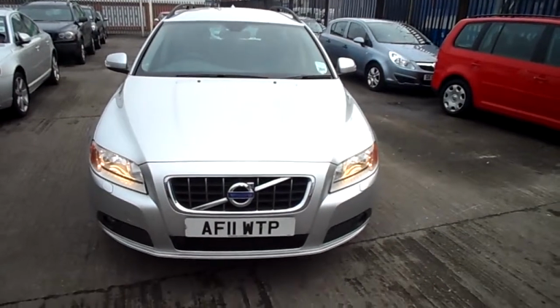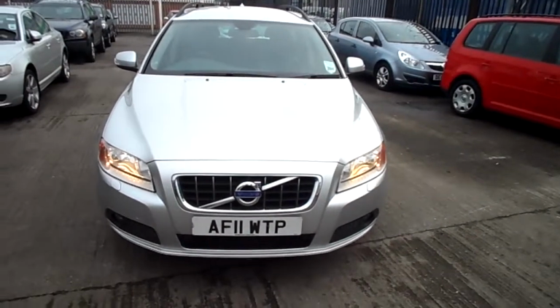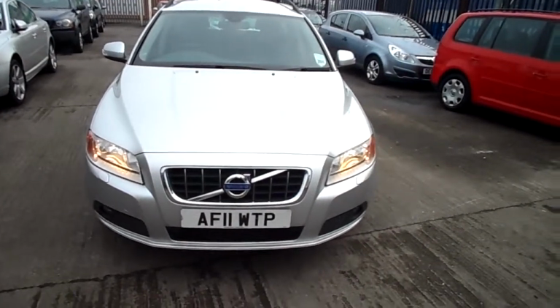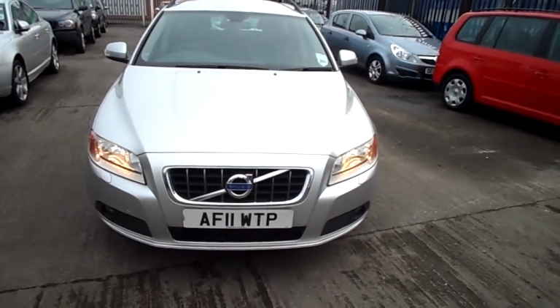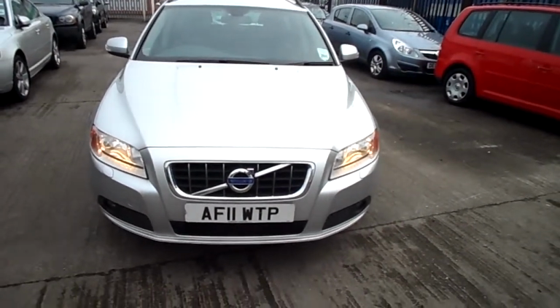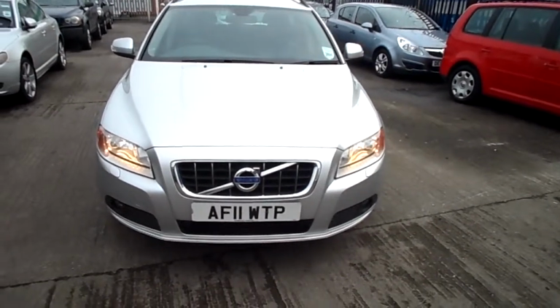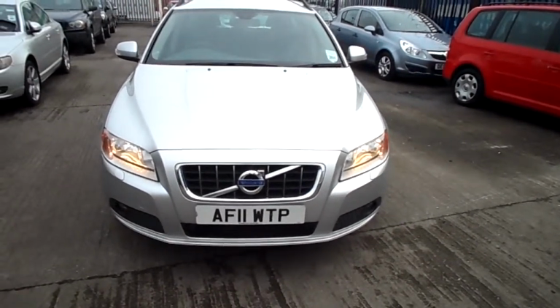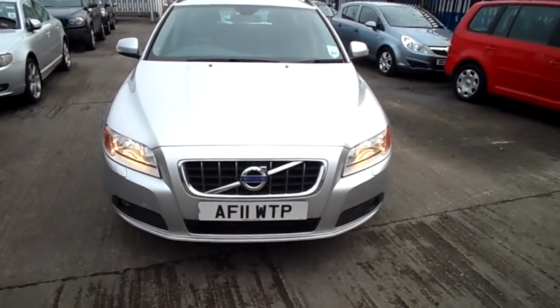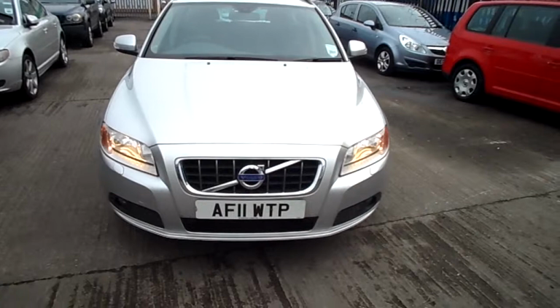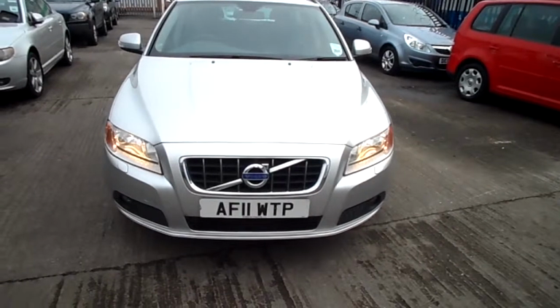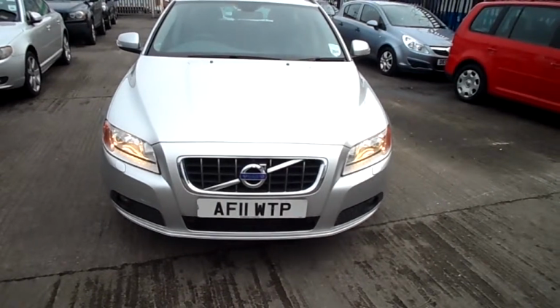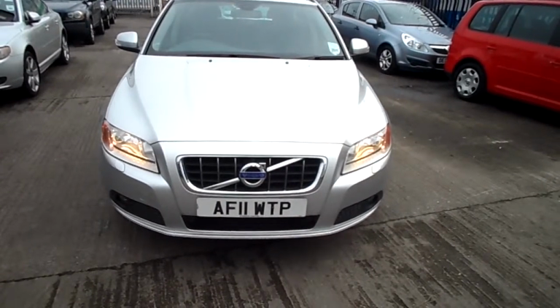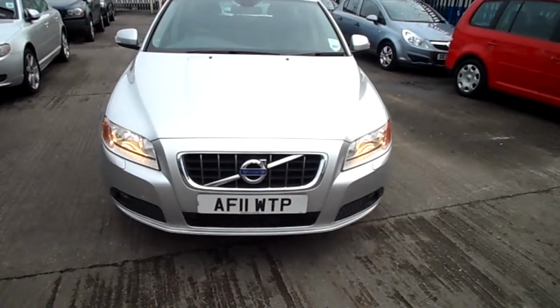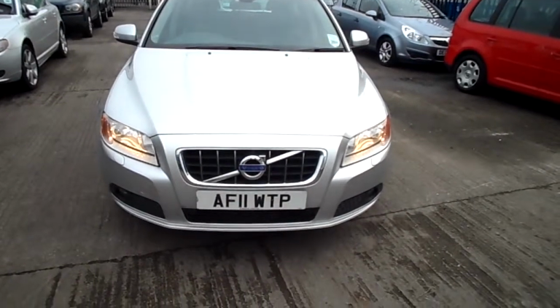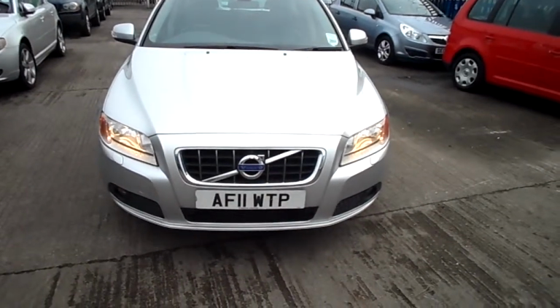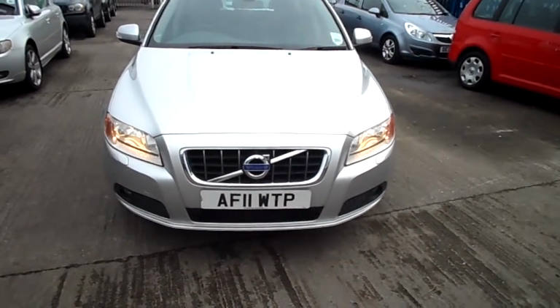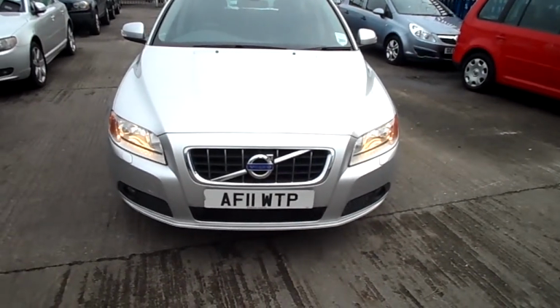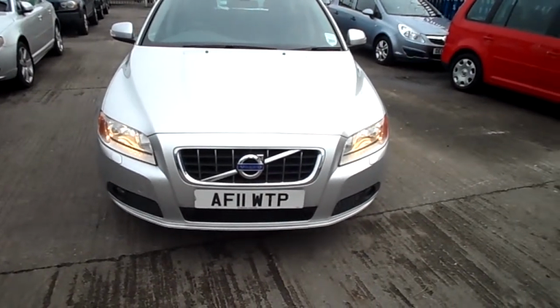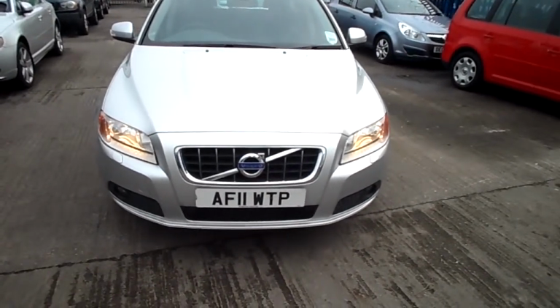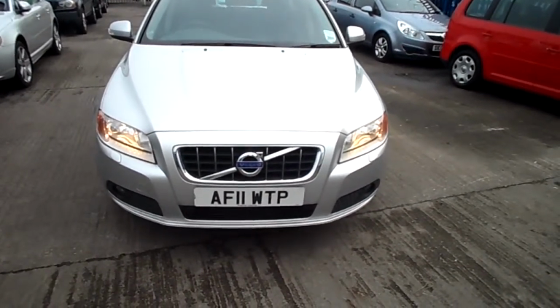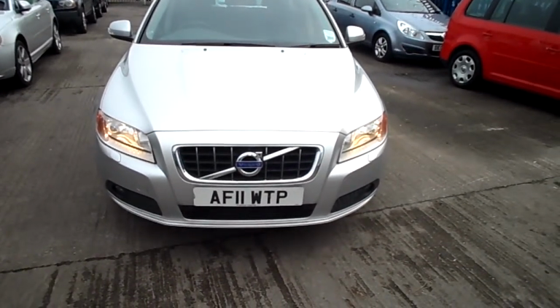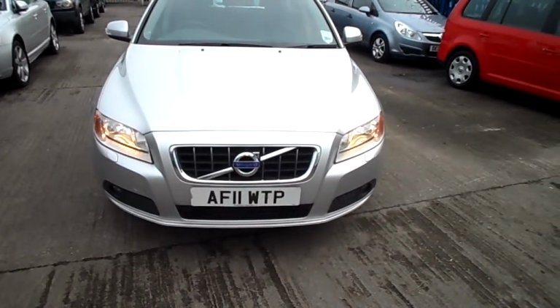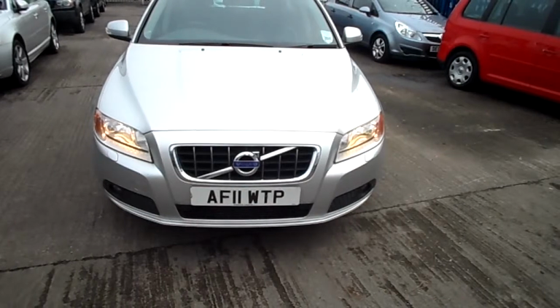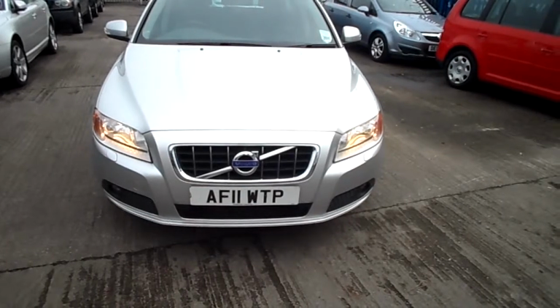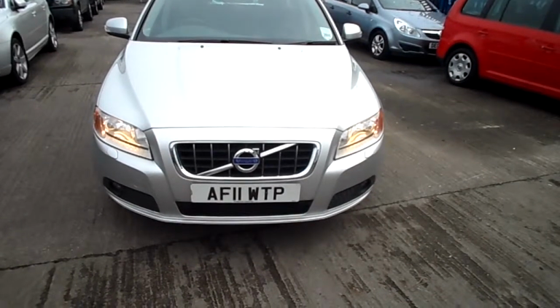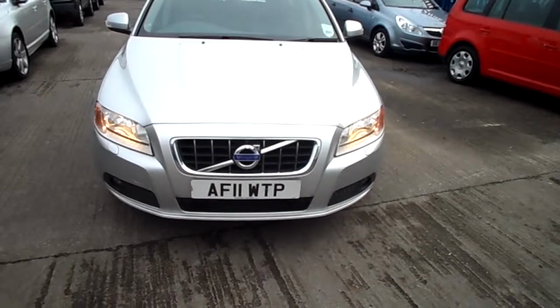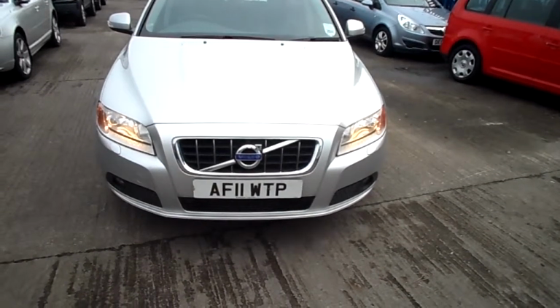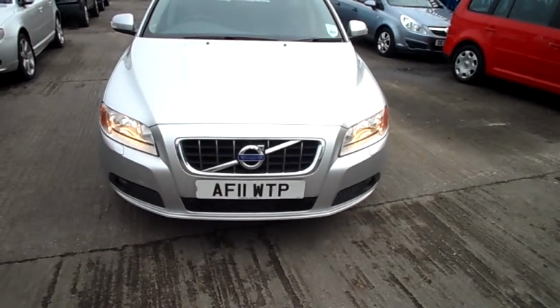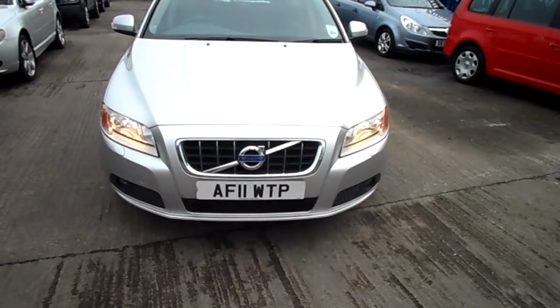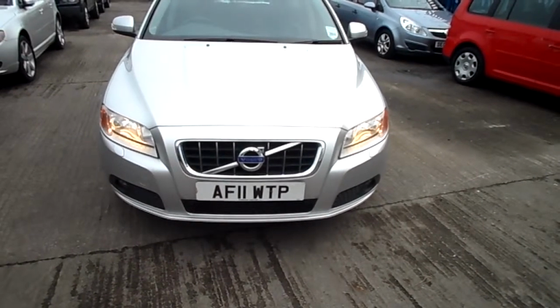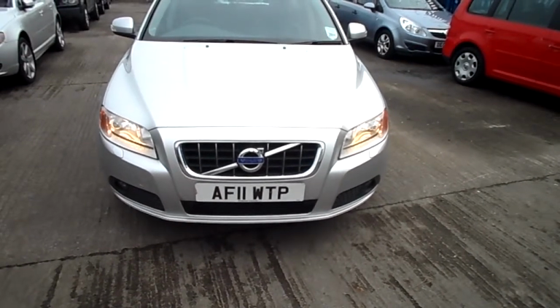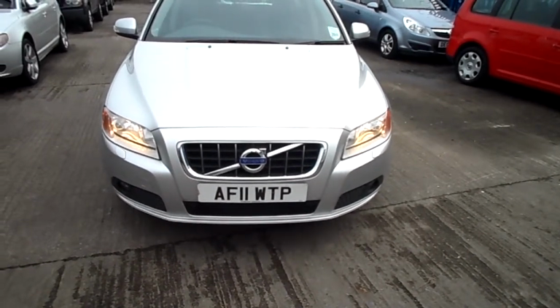Hello, welcome to Warrington We Ride from Volvo. Today we have an 11-registered V70 SE D3 Auto, 1984cc diesel, and it's in silver.